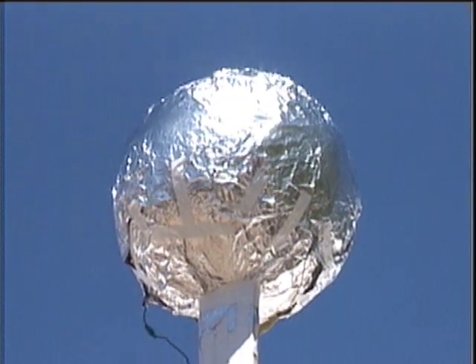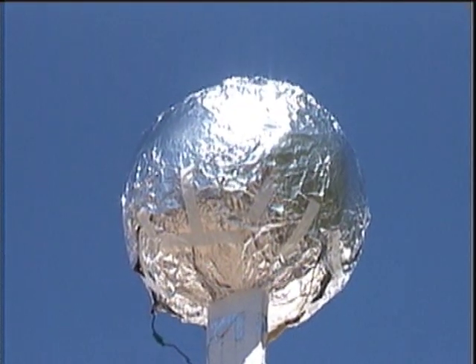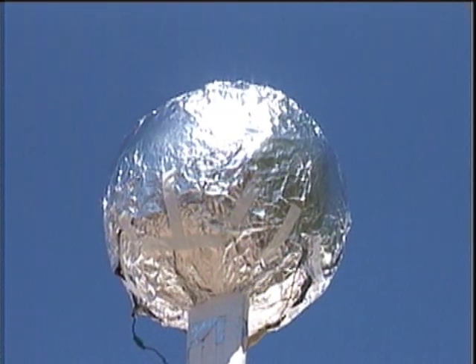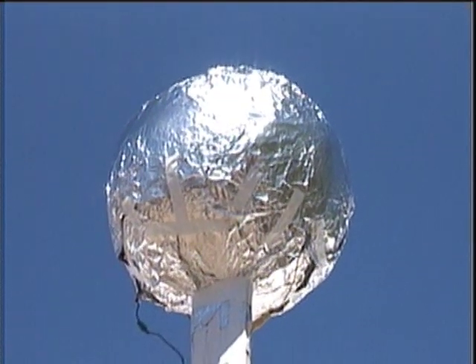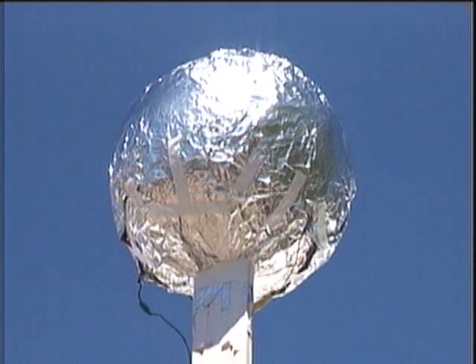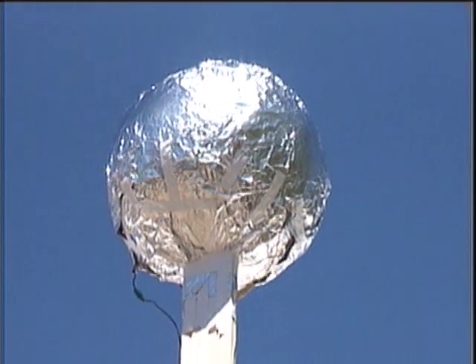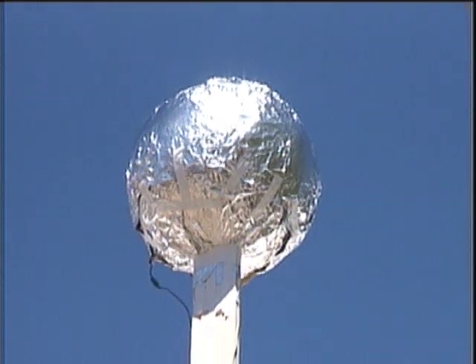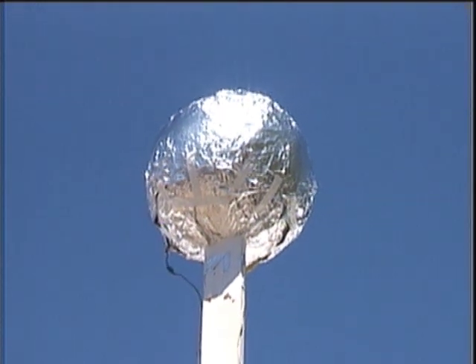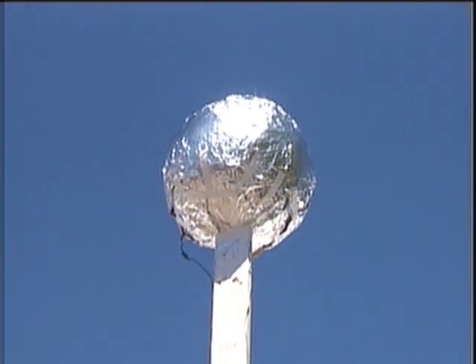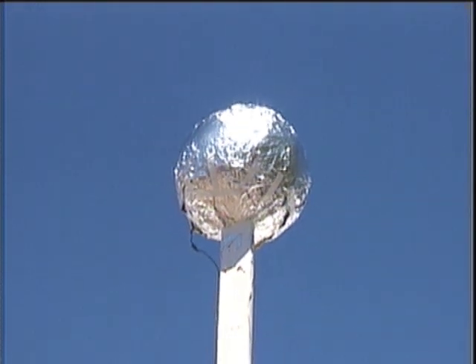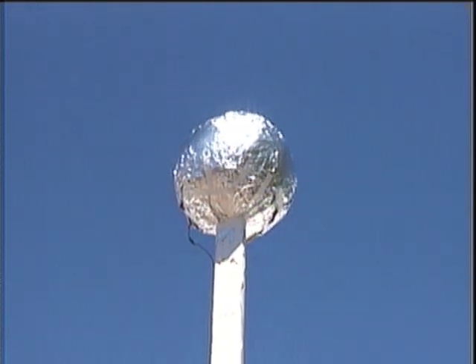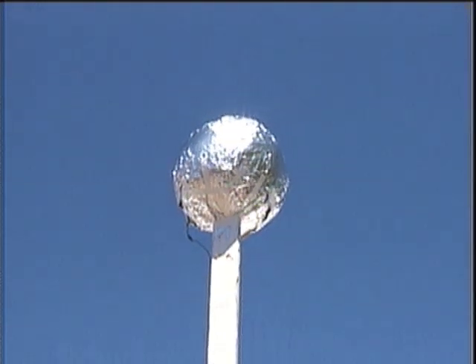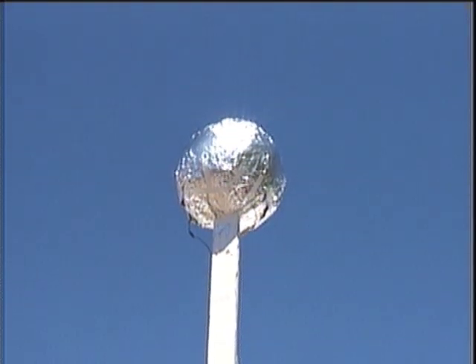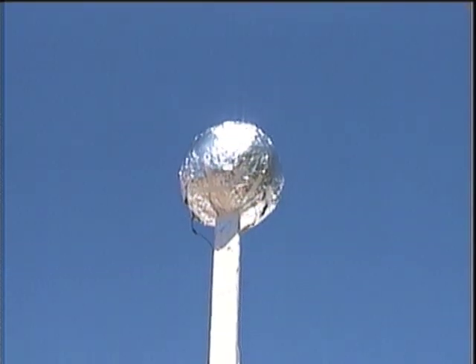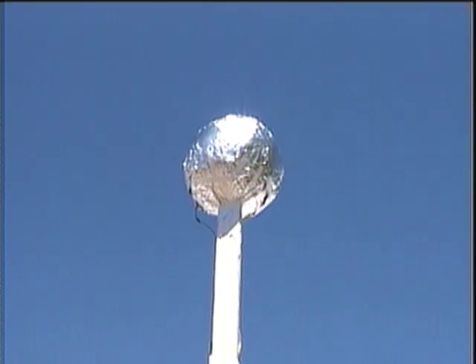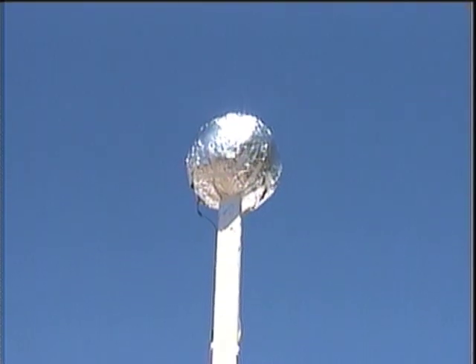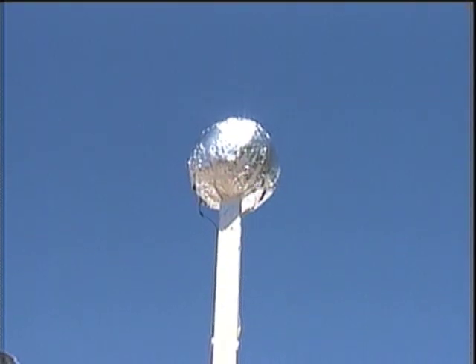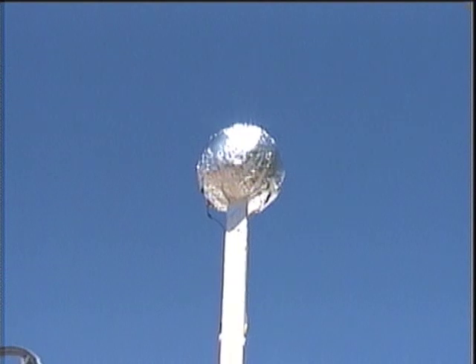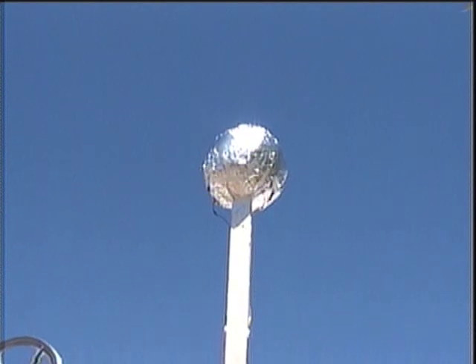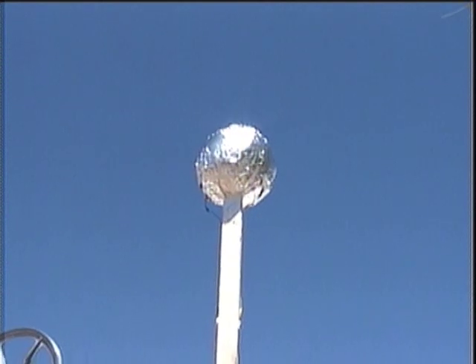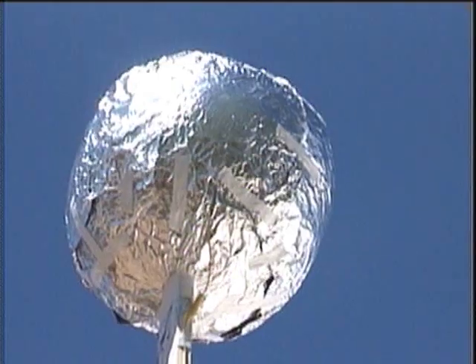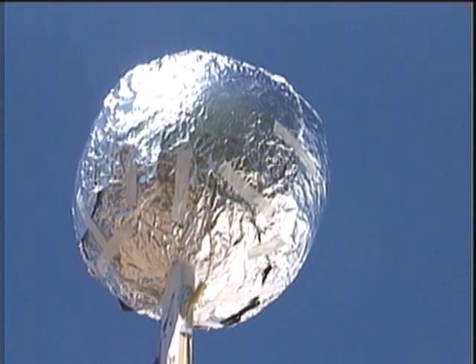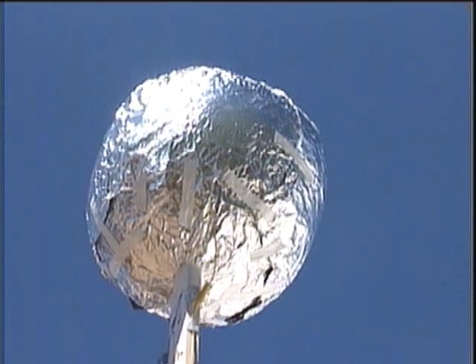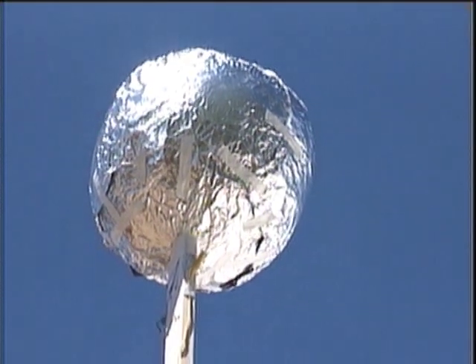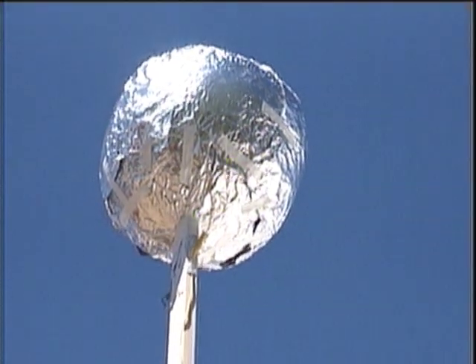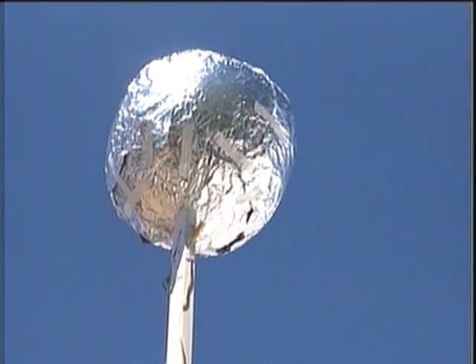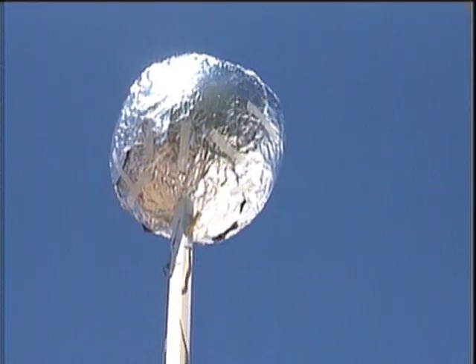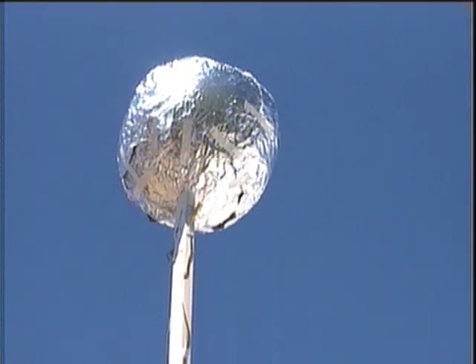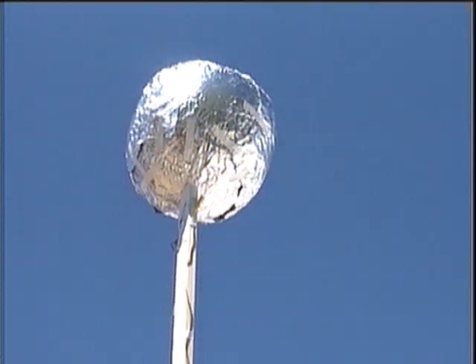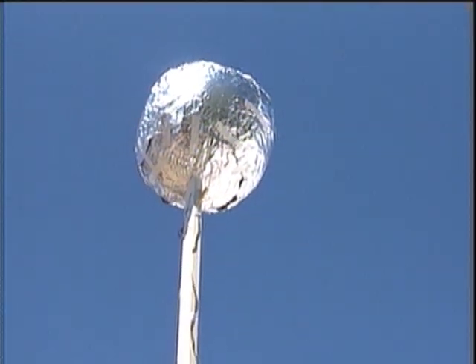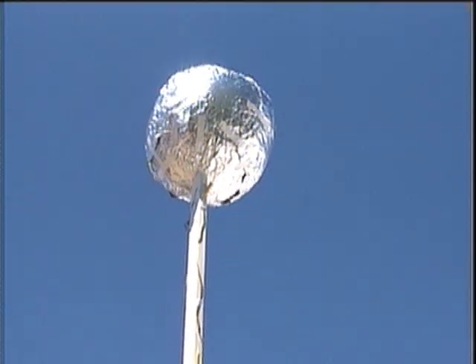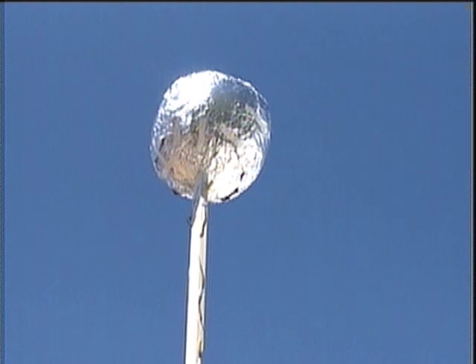It is a wood pole. The wood — dry wood — is an insulator. And wires run from the ball down the pole to my multimeter.